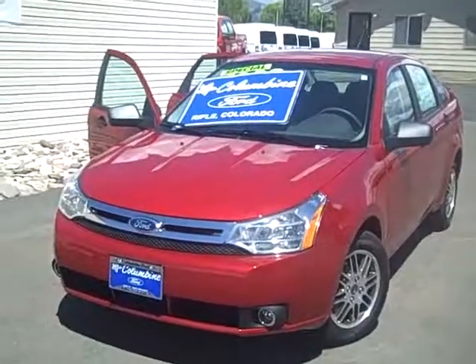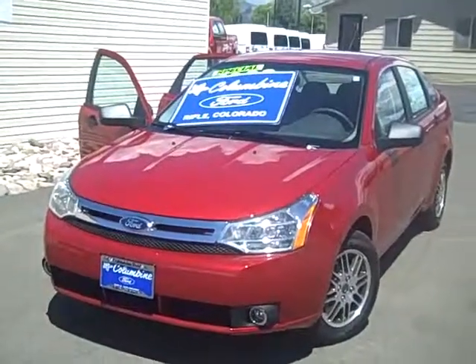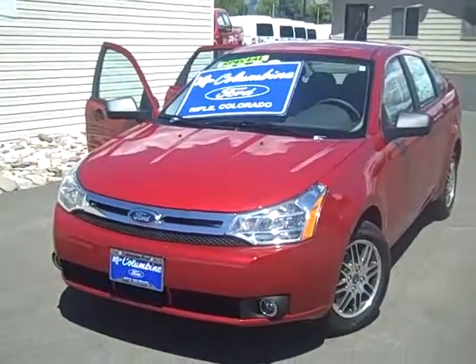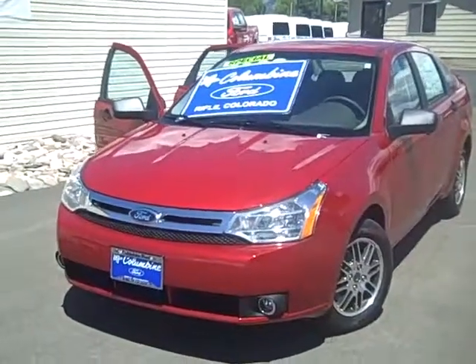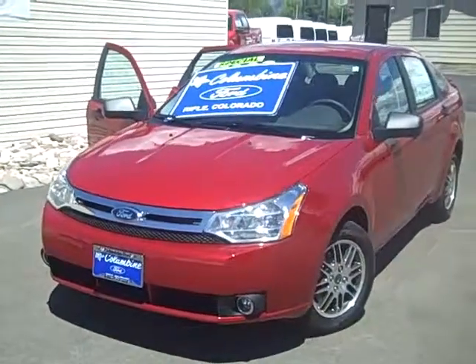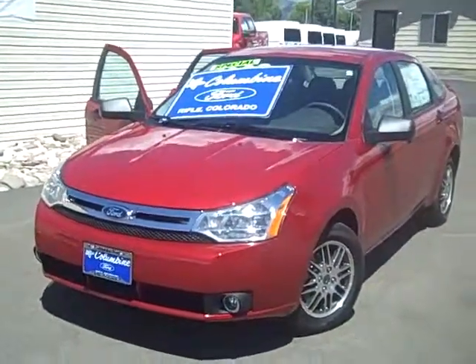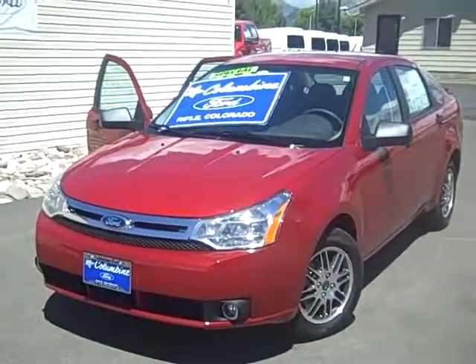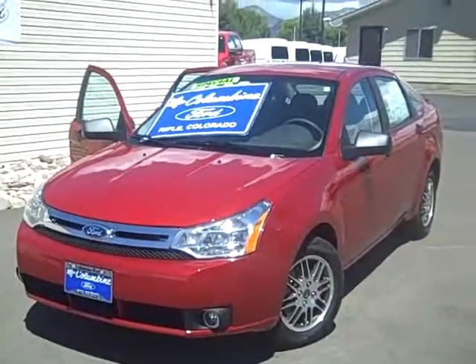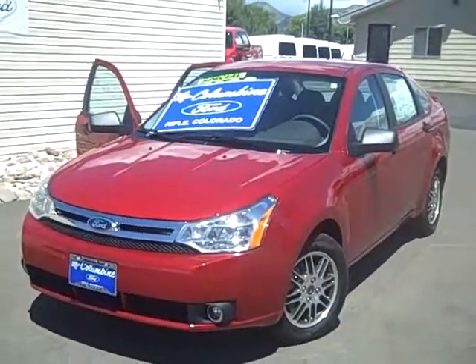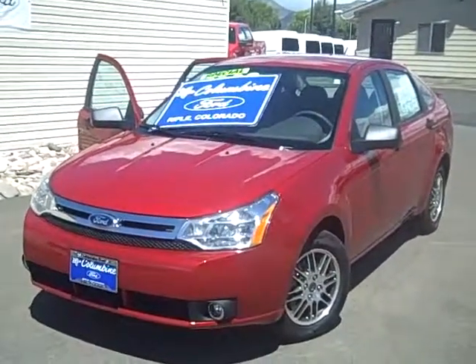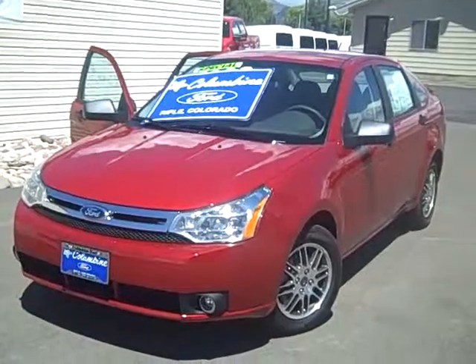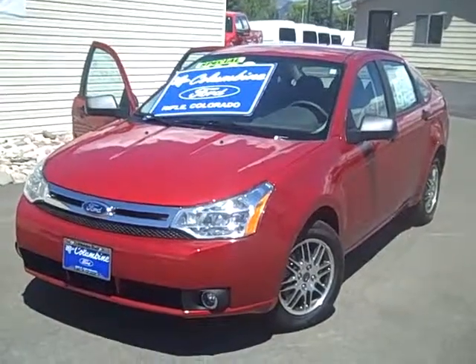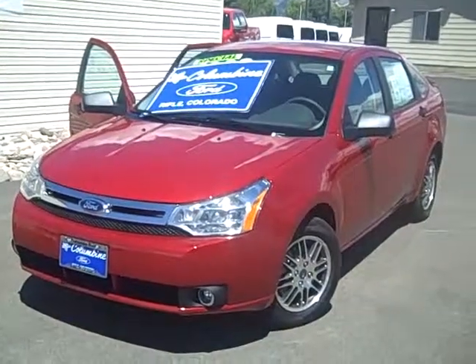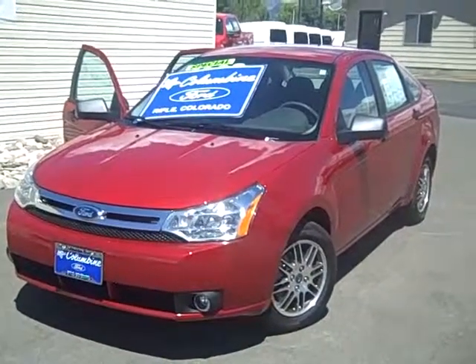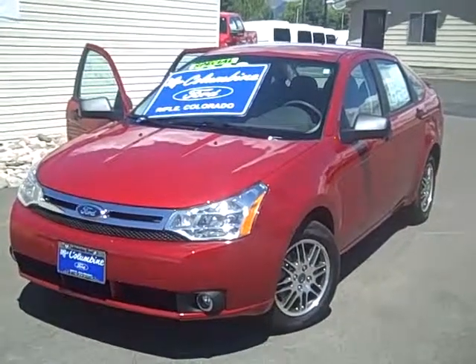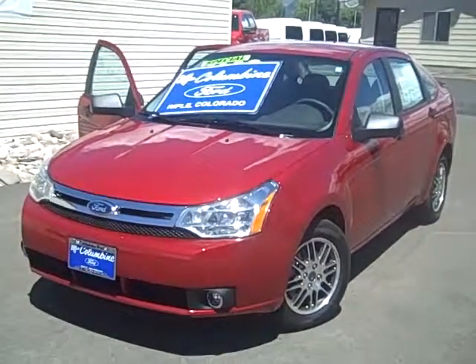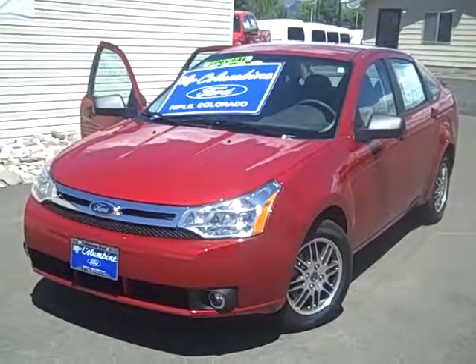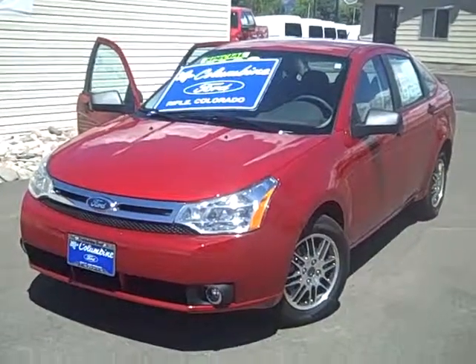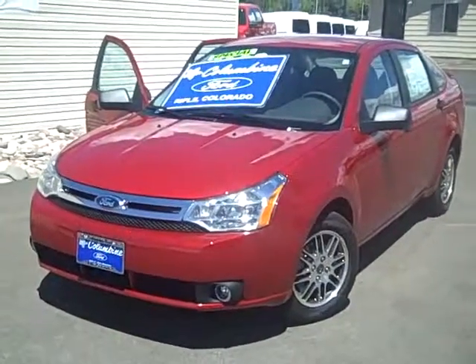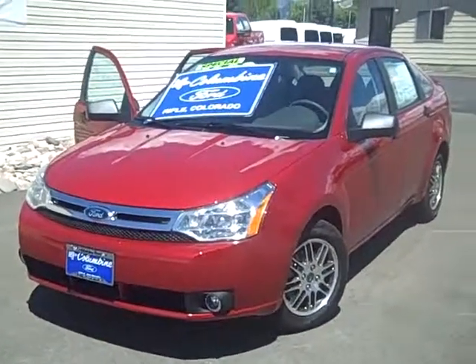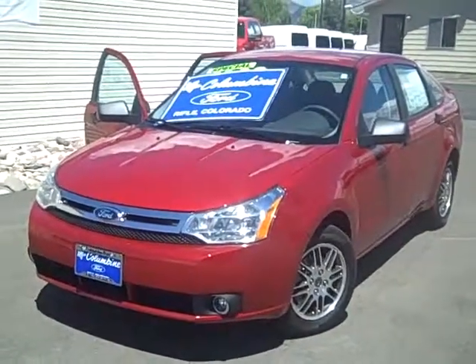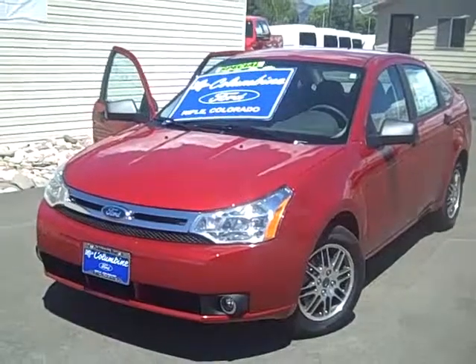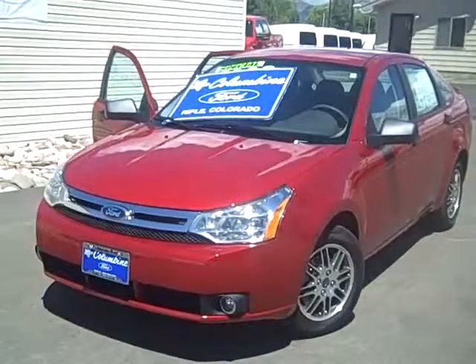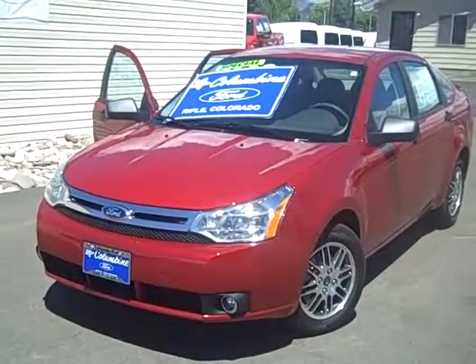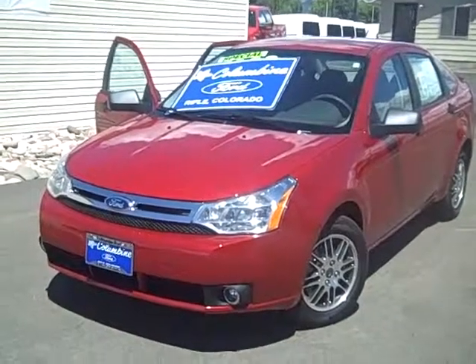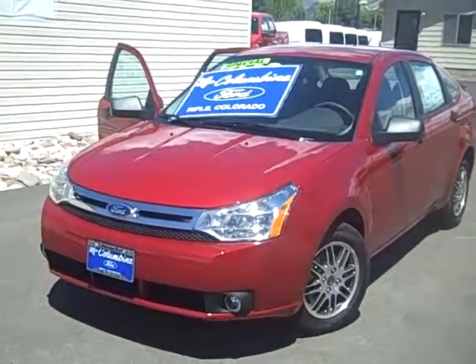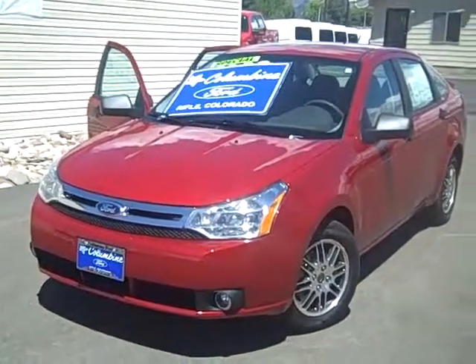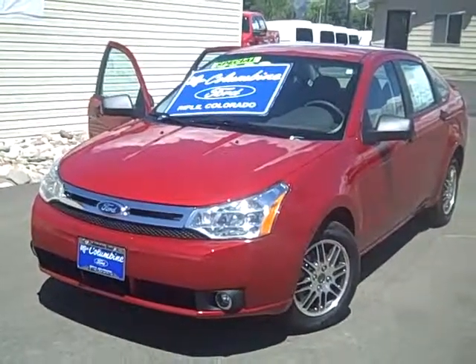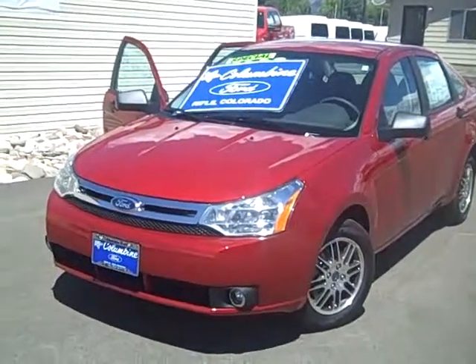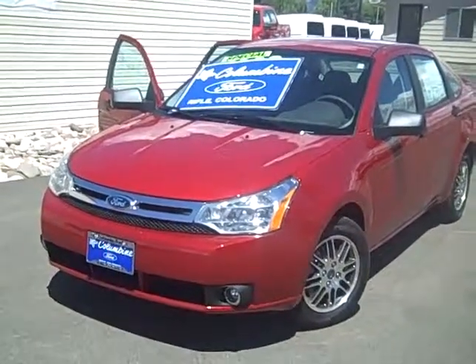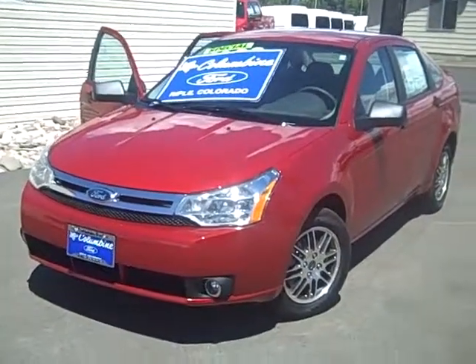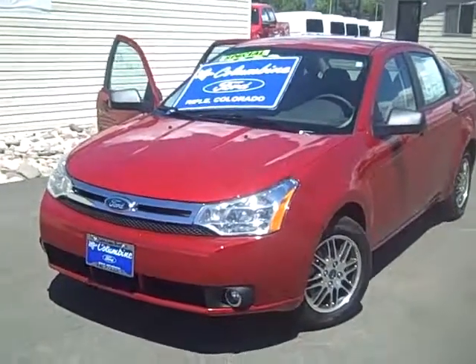Hi, and thanks for stopping in to Columbine Ford in Rifle, Colorado today. I have a video of a brand new 2010 Ford Focus. This is an SE model, front-wheel drive, with a 2.0 liter four-cylinder engine.